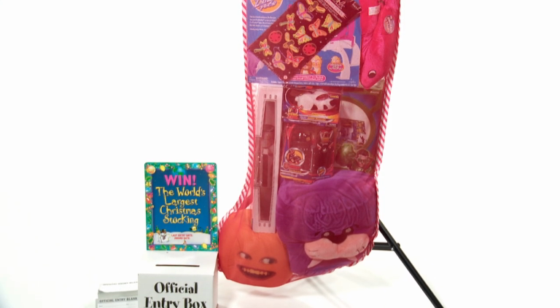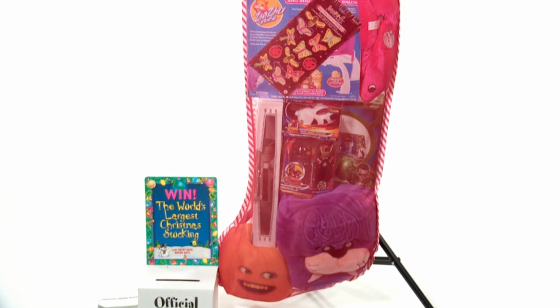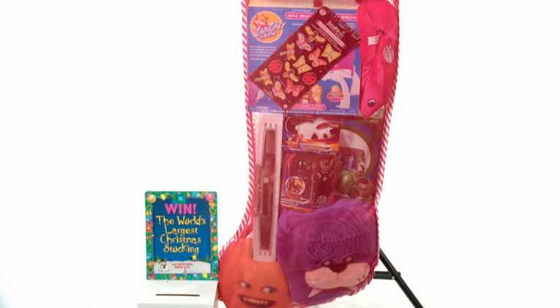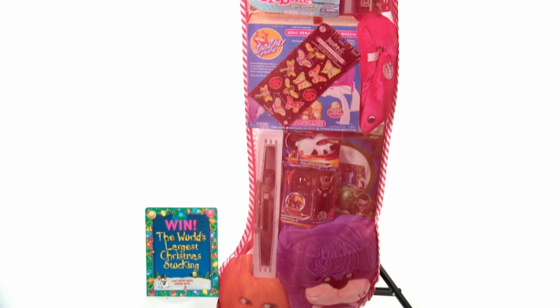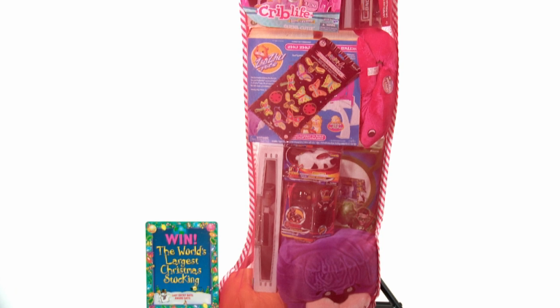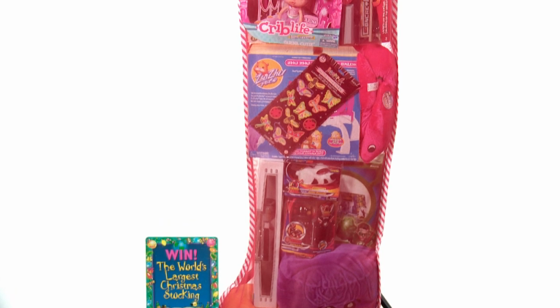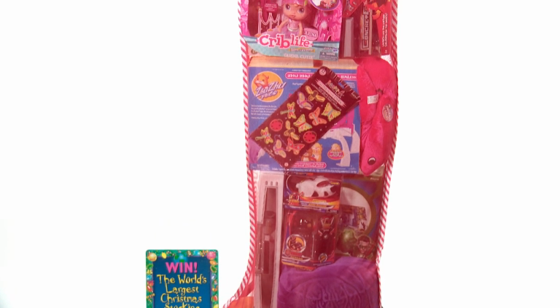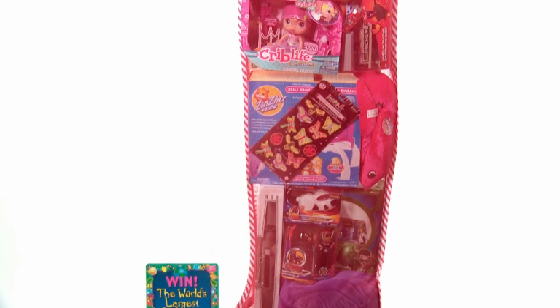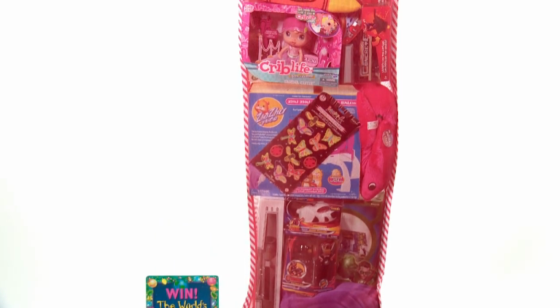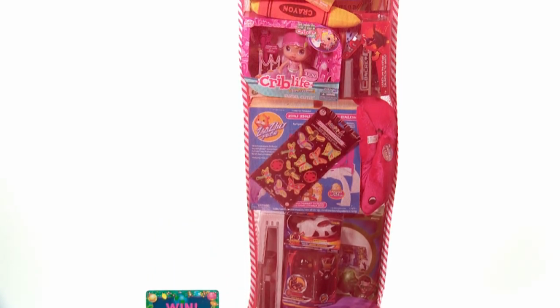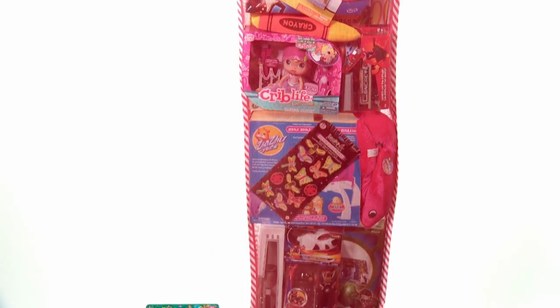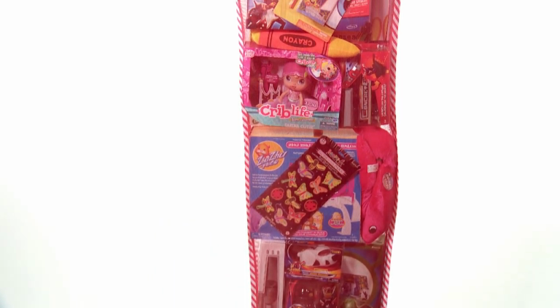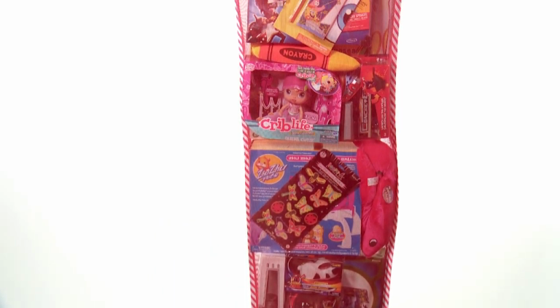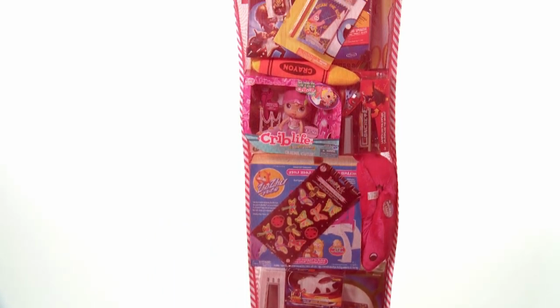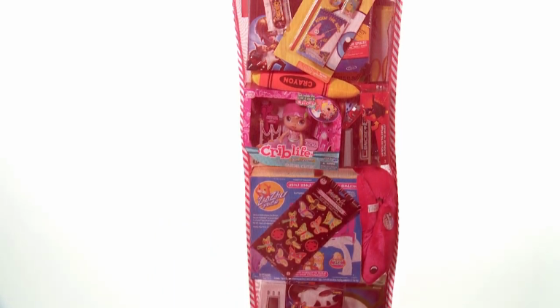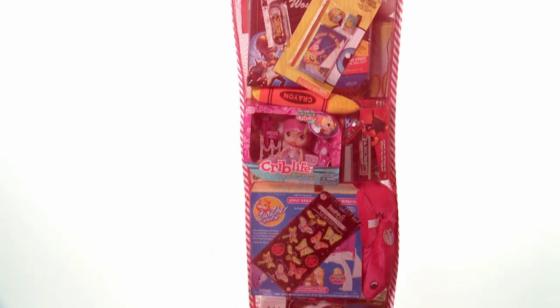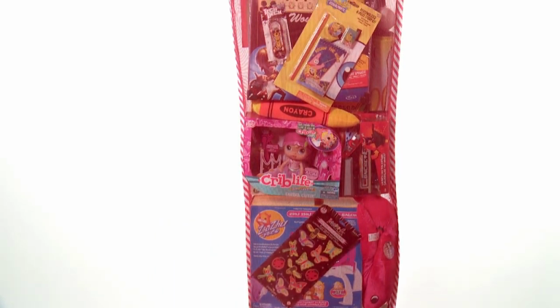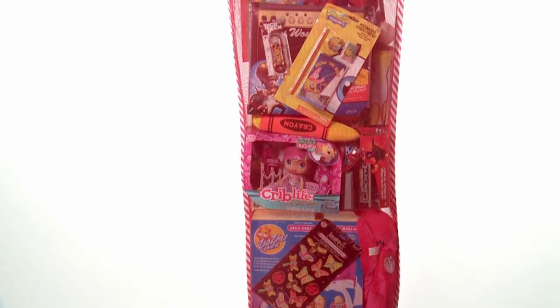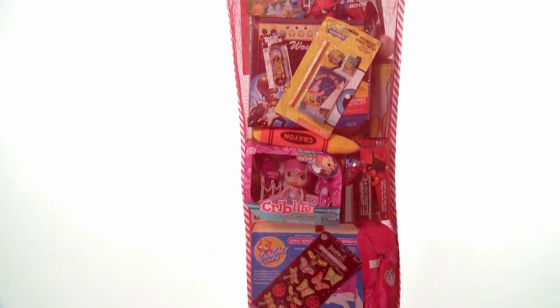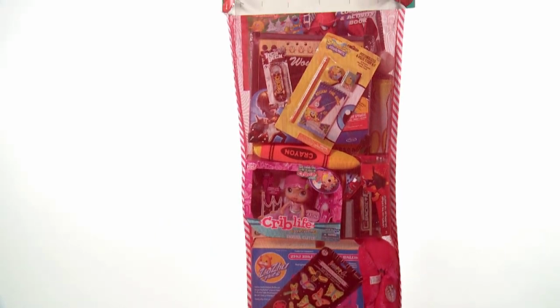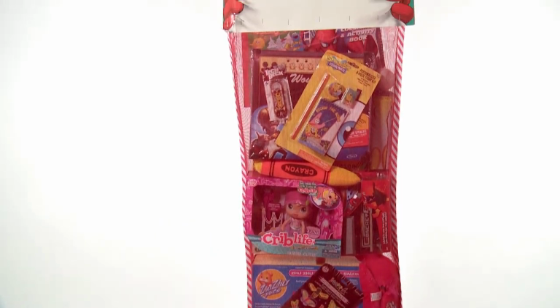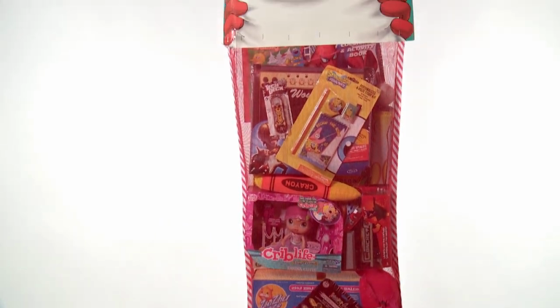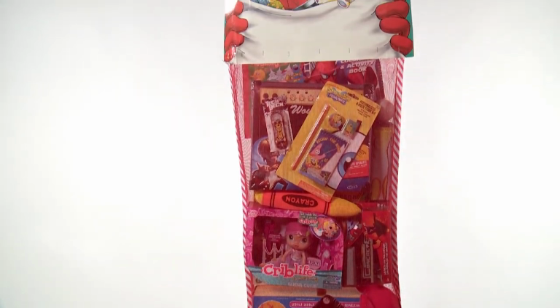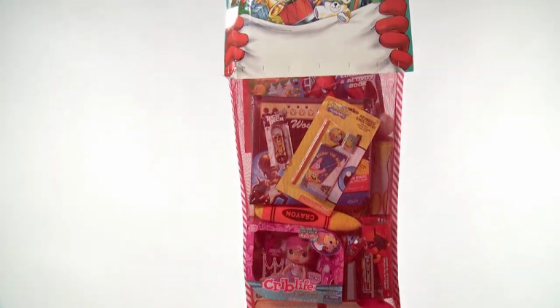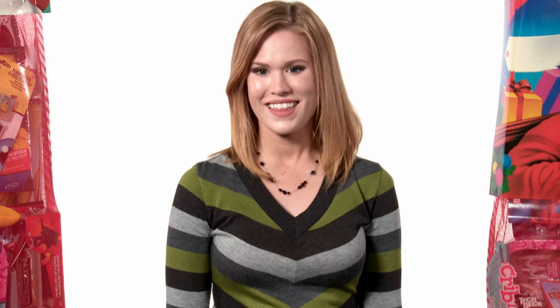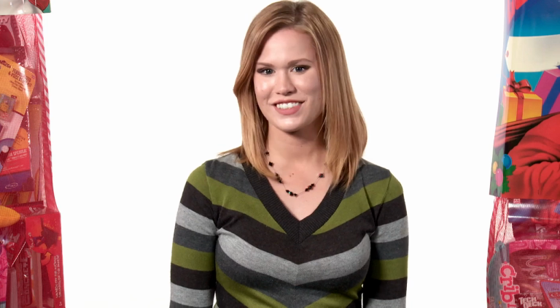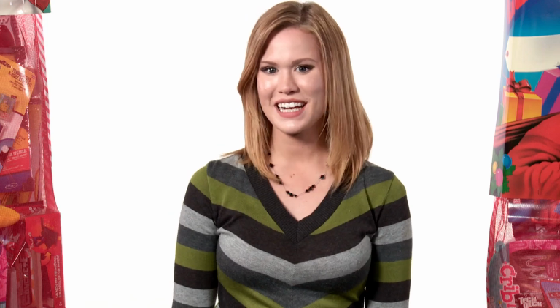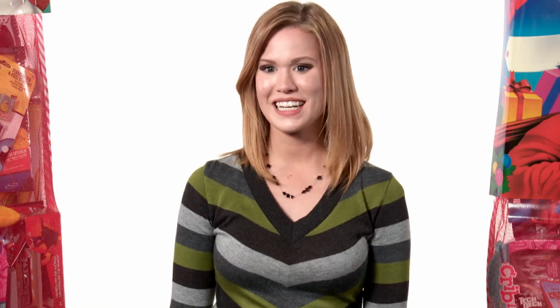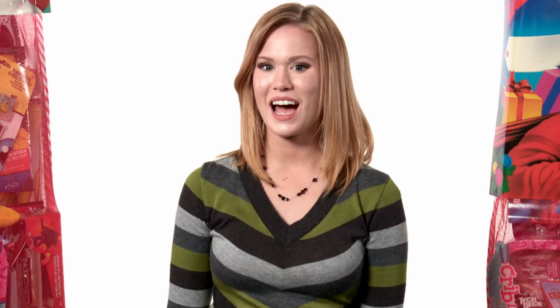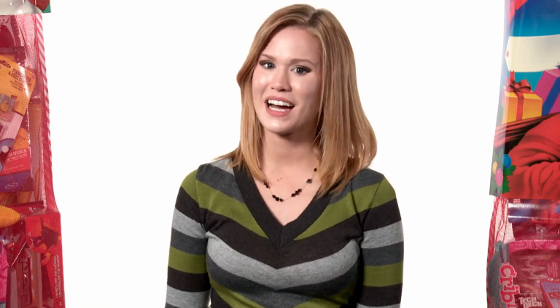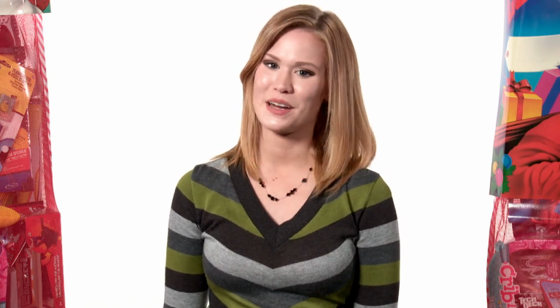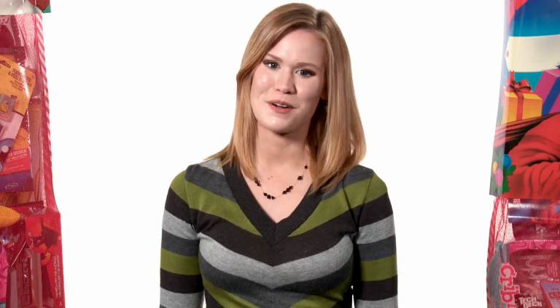You can find these stockings by going to GoRCP.com or by searching Giant Christmas Stocking at Promomarketing.com. Thanks for watching and Happy Holiday Promotions!